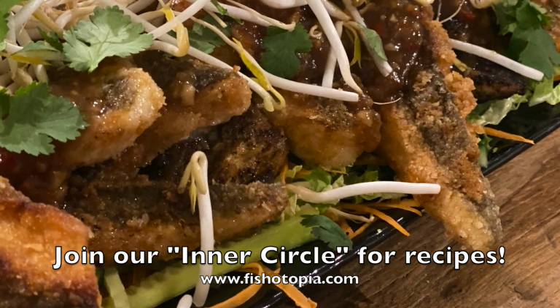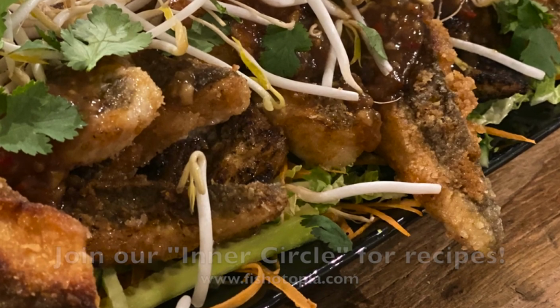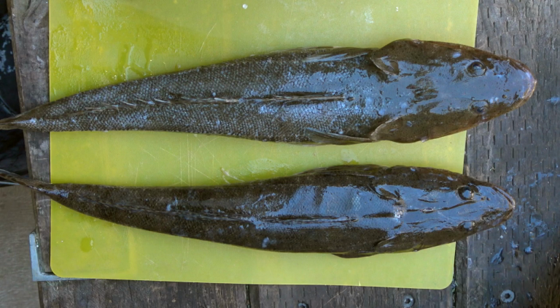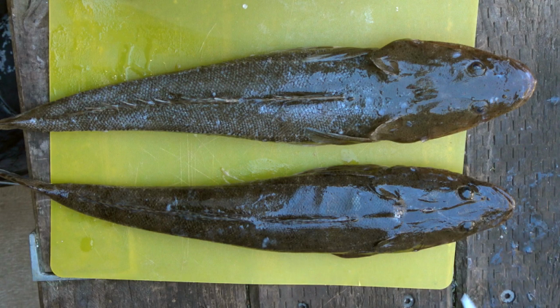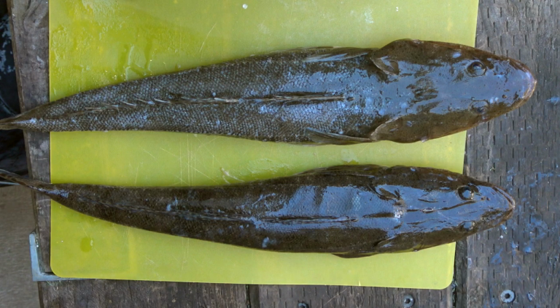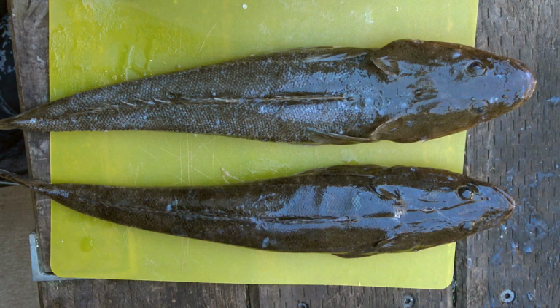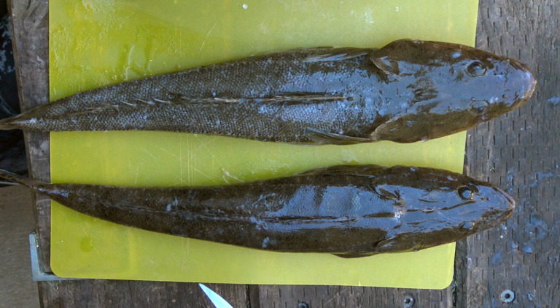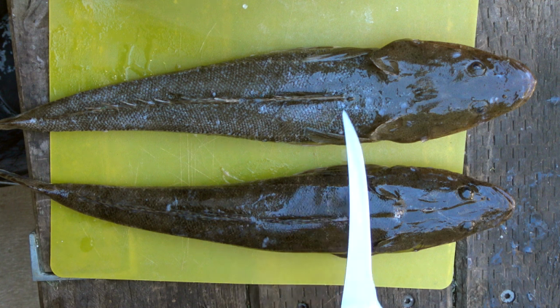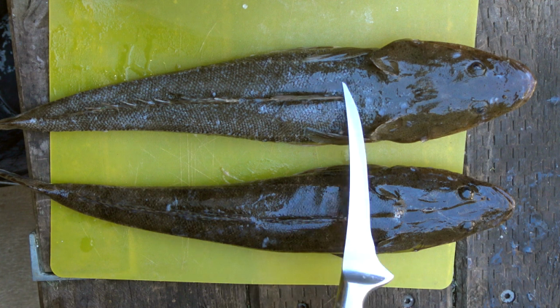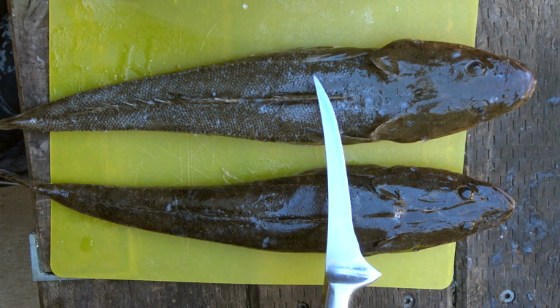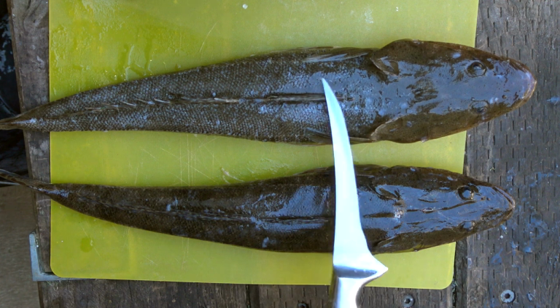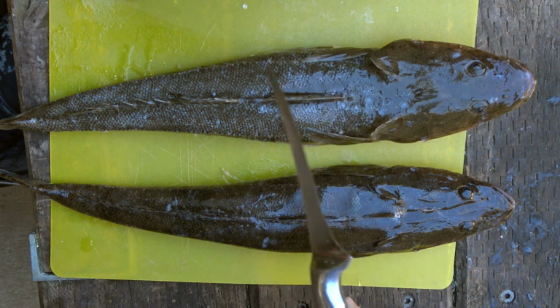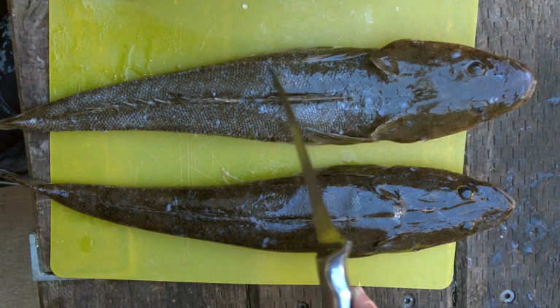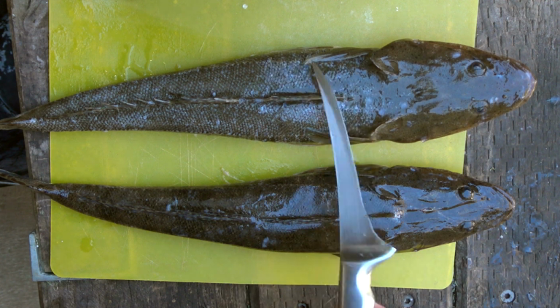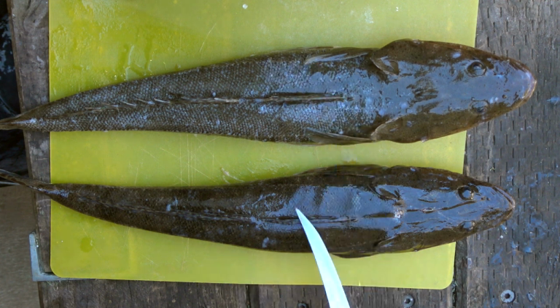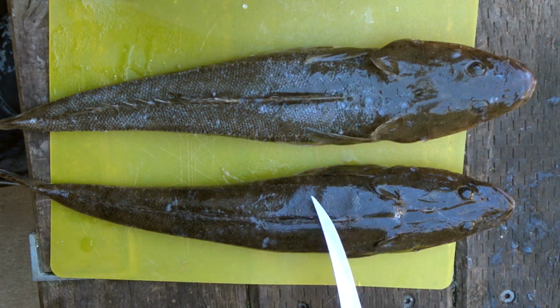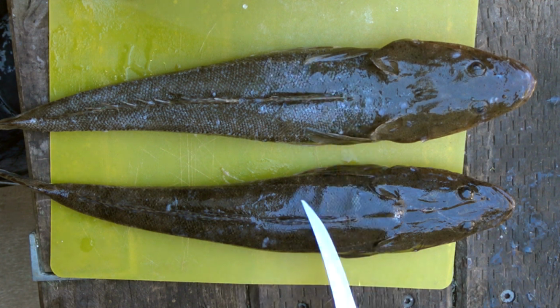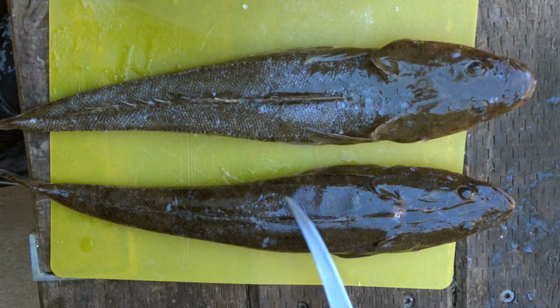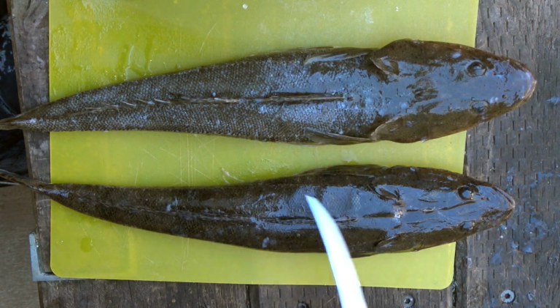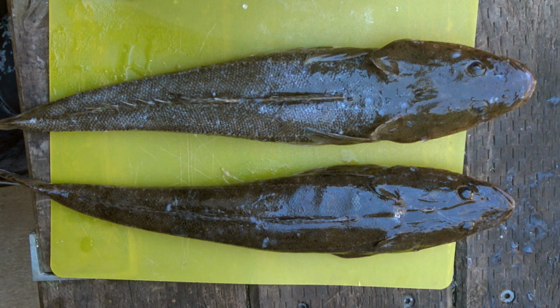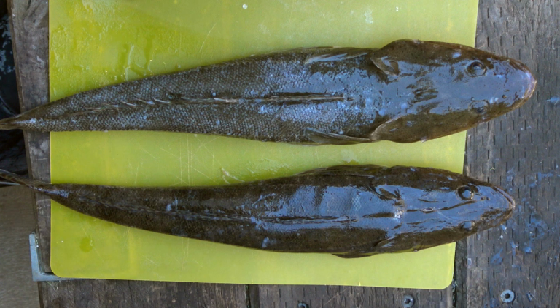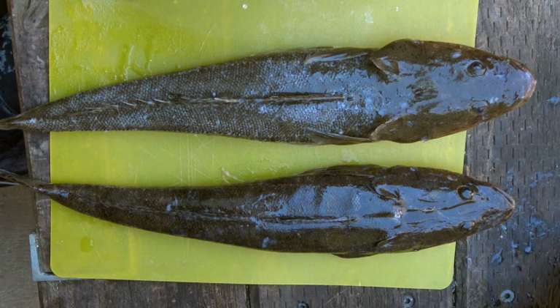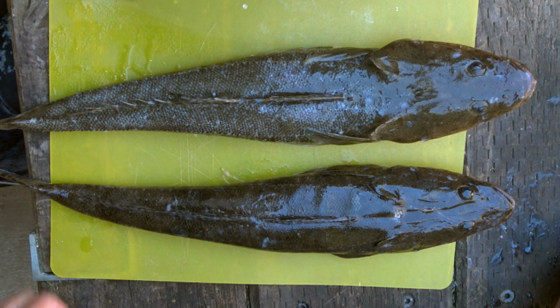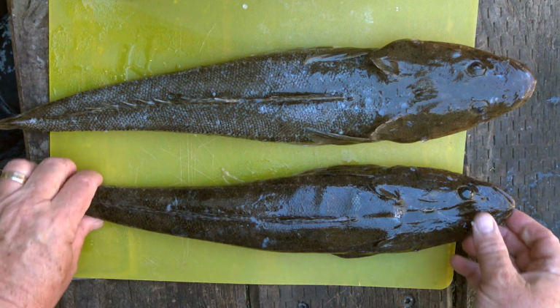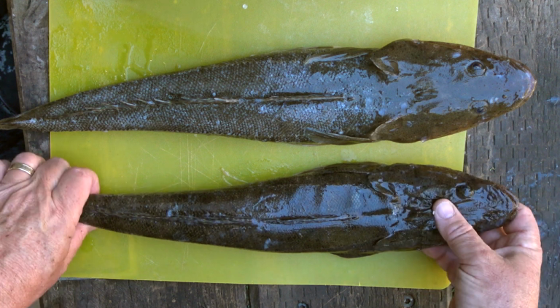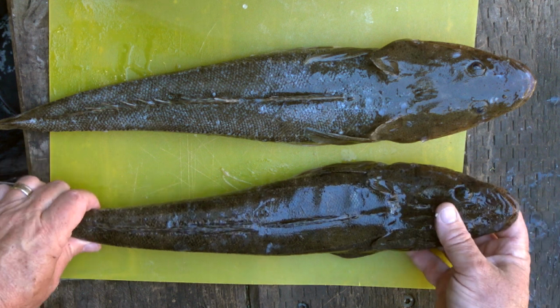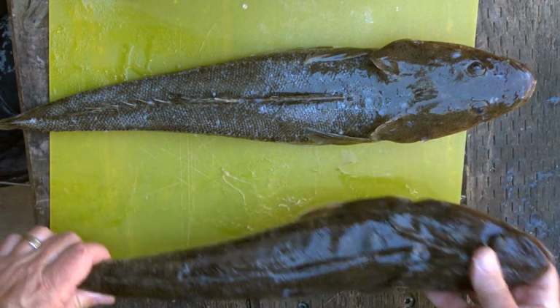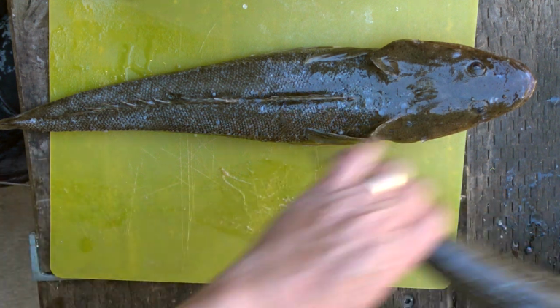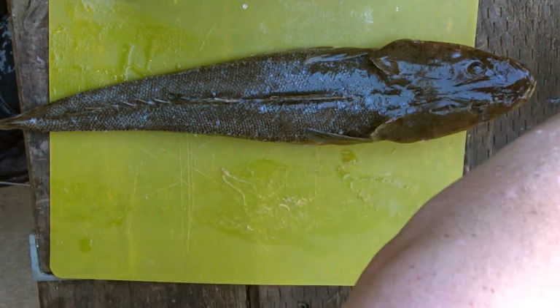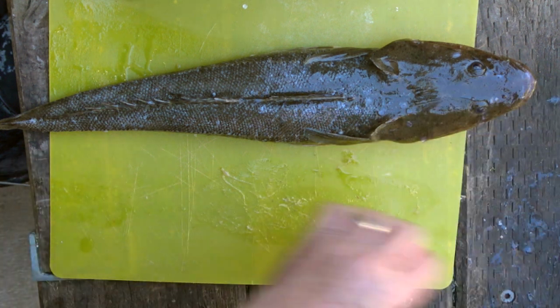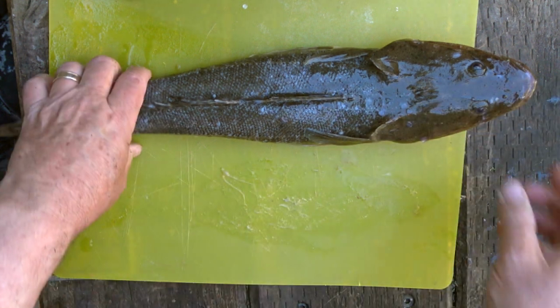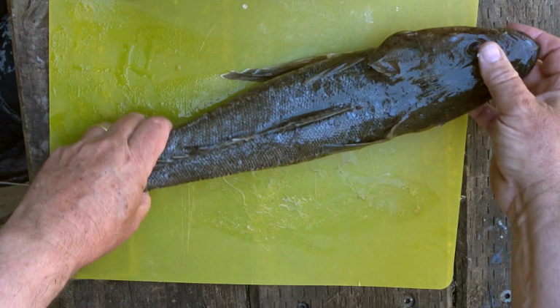For the purpose of this demonstration, I've got a pair of duskies of a similar size. I've scaled the slightly larger one at the top and left the scales on the other one, which I'm going to skin. Let's start with the scaled fish.